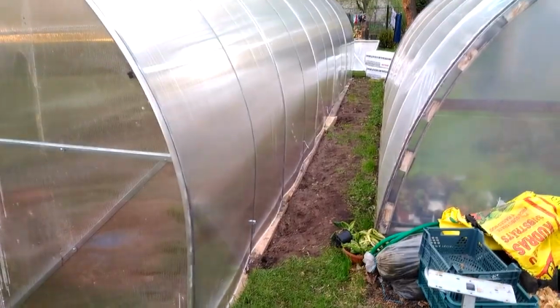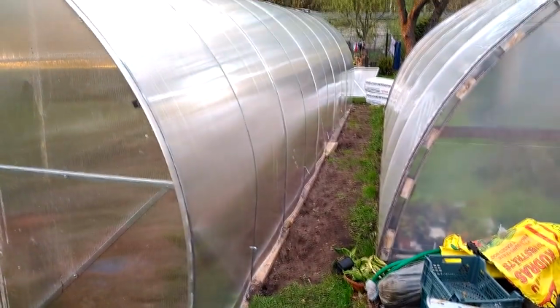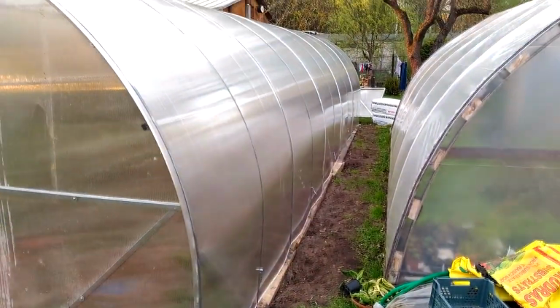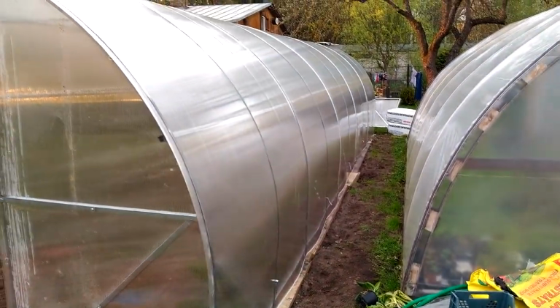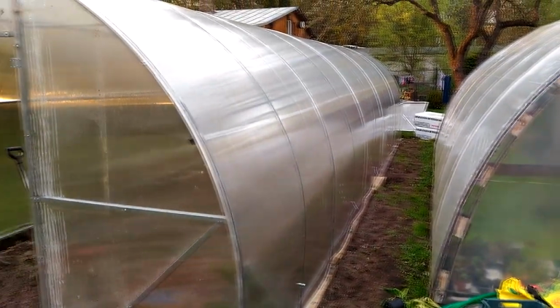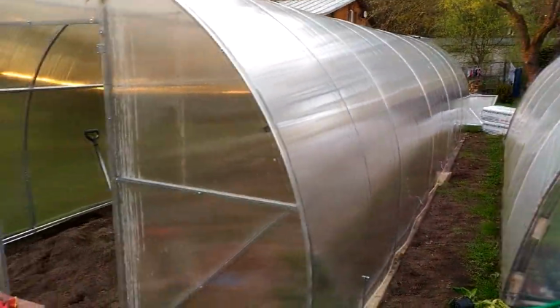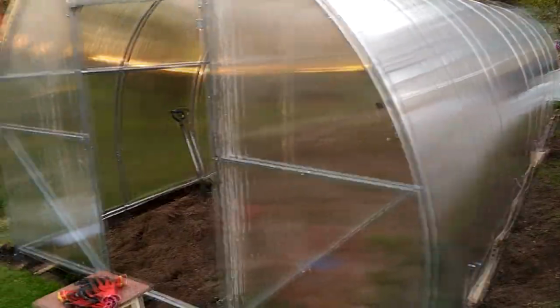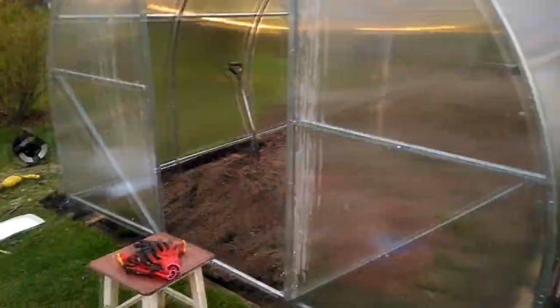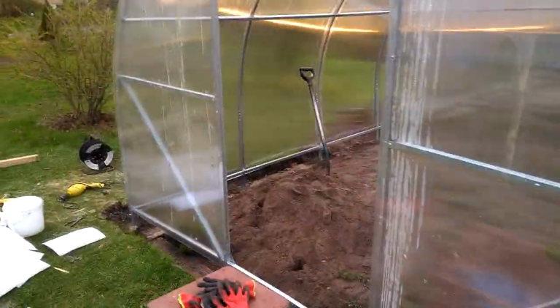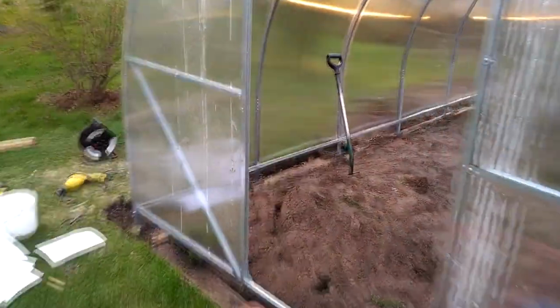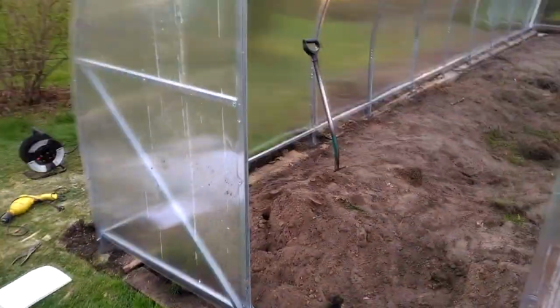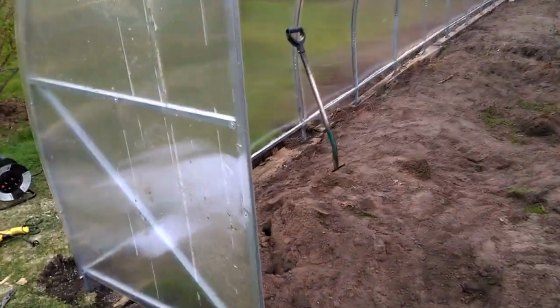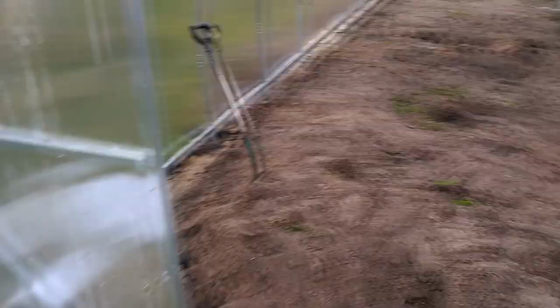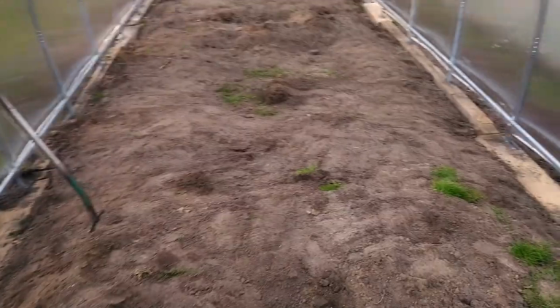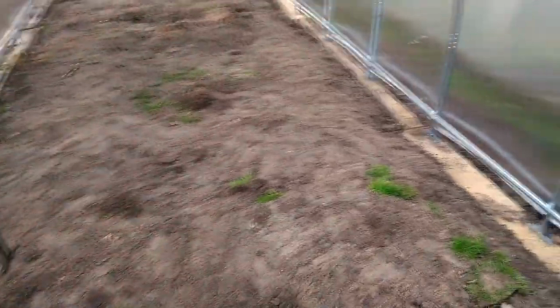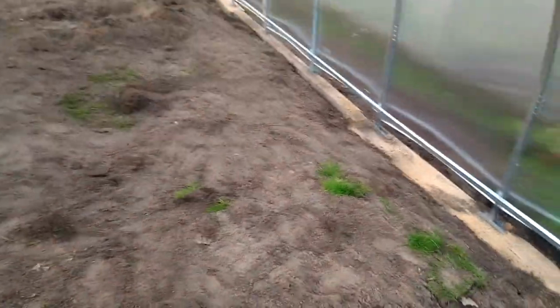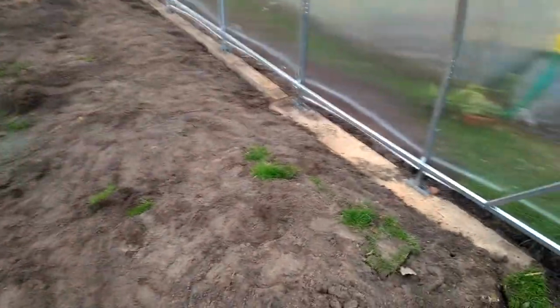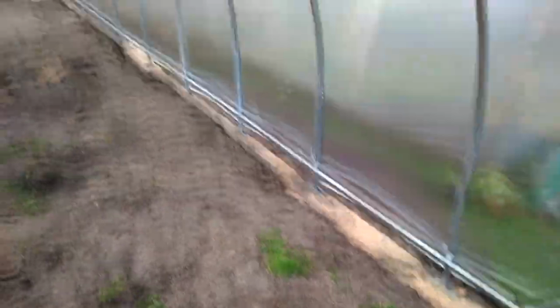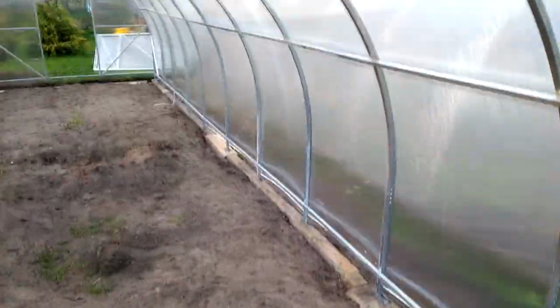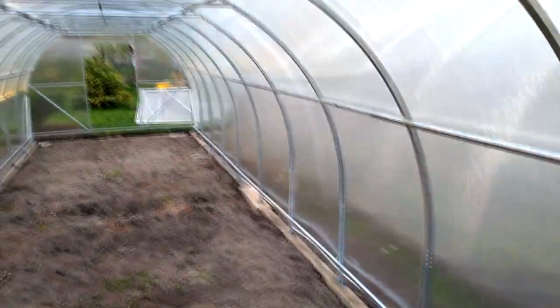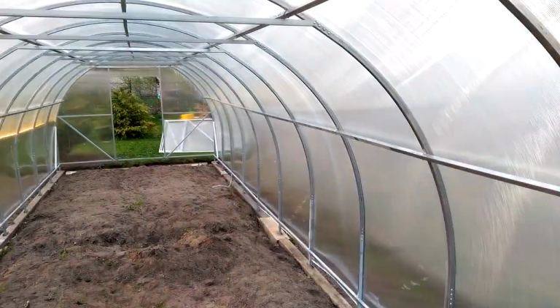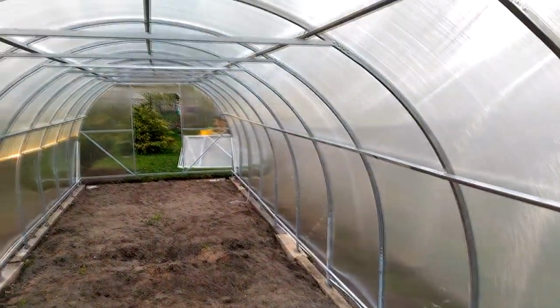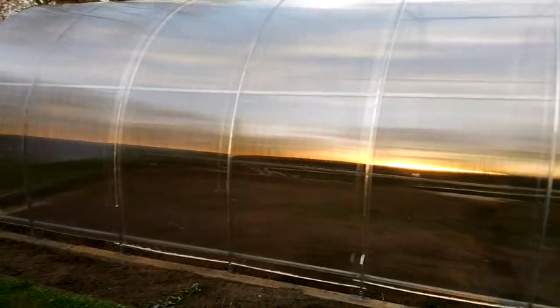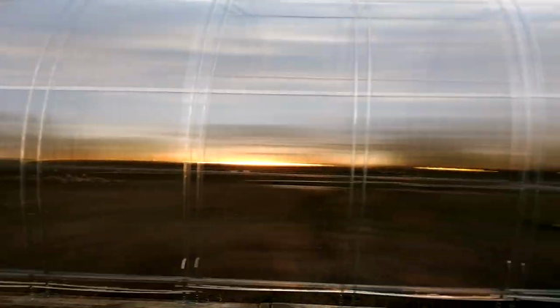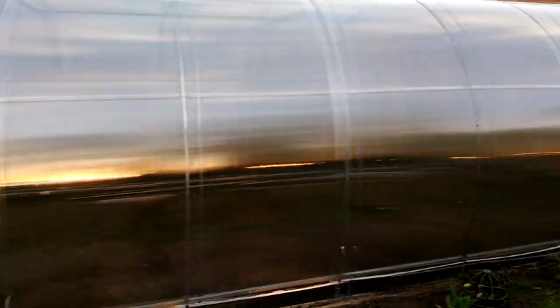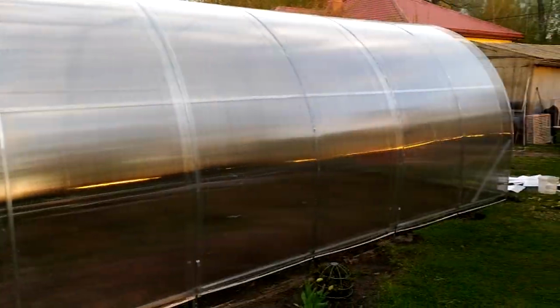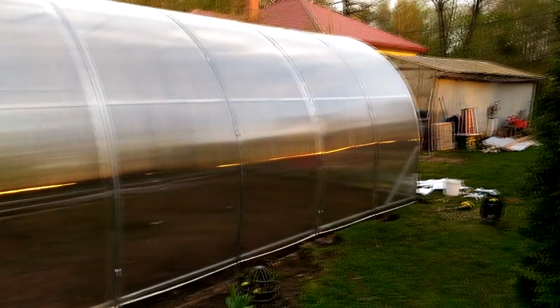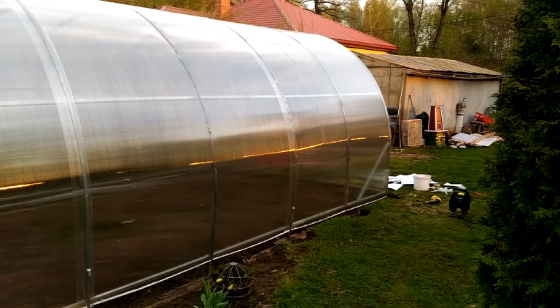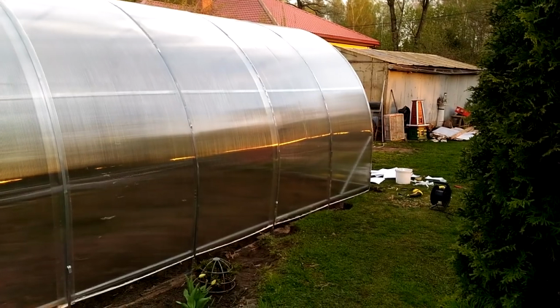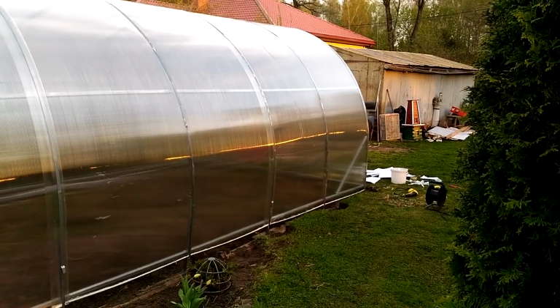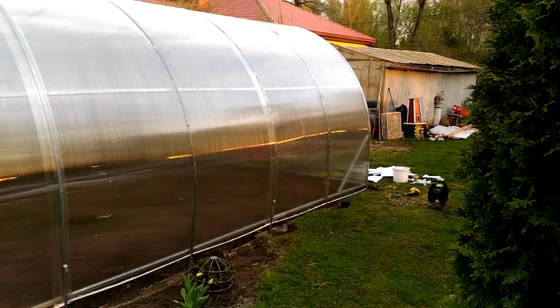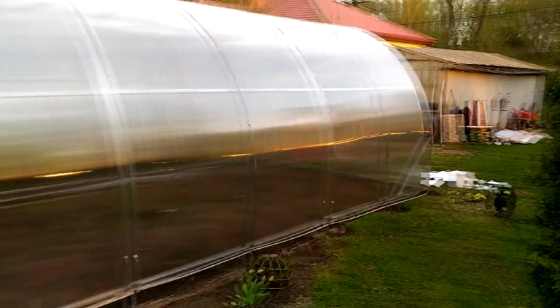Sadly the fourth day is coming to an end. It's a pleasure that all the polycarbonate is laid and you can see the glimmering glow. At the moment the feelings are very good. At the end of the day, one last clip with the sunset on the new 10 meter greenhouse wall.